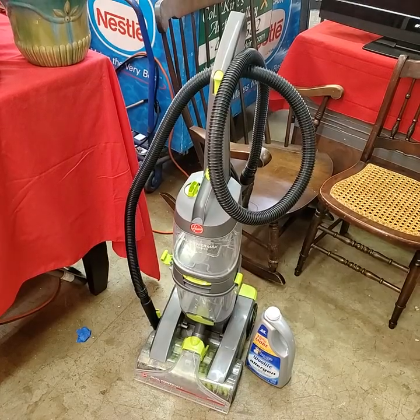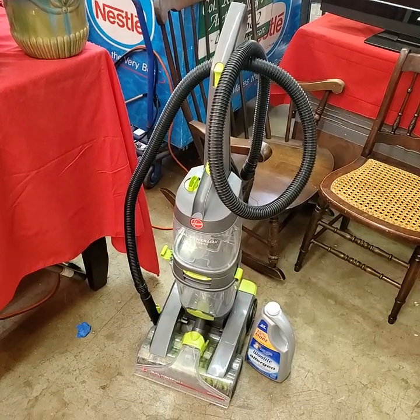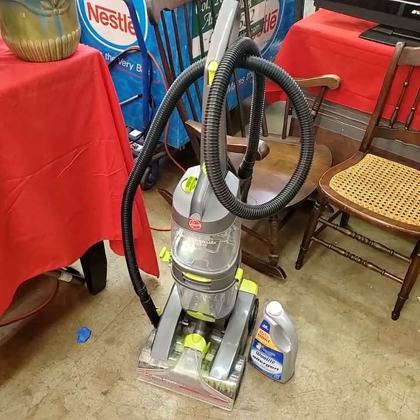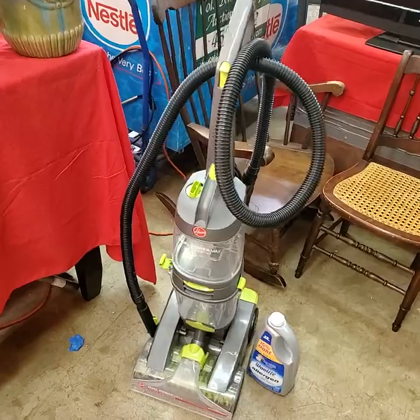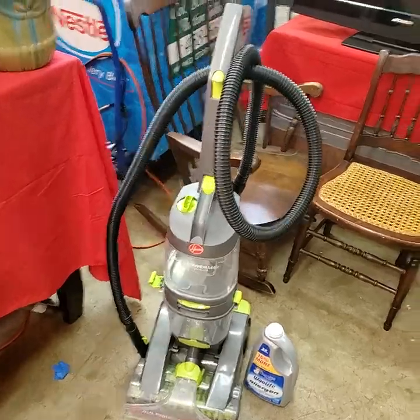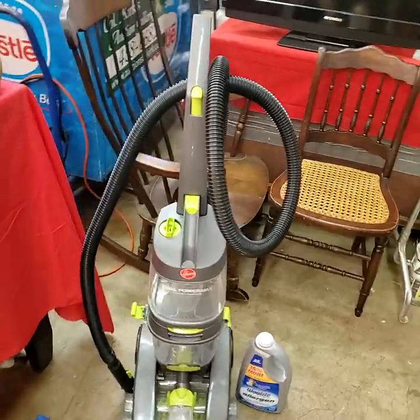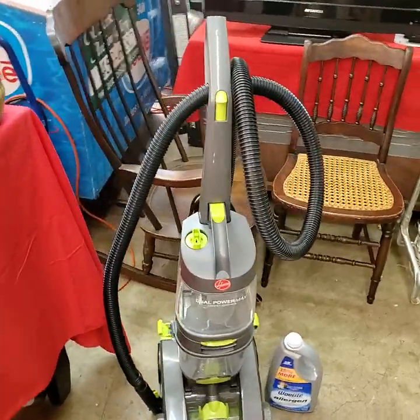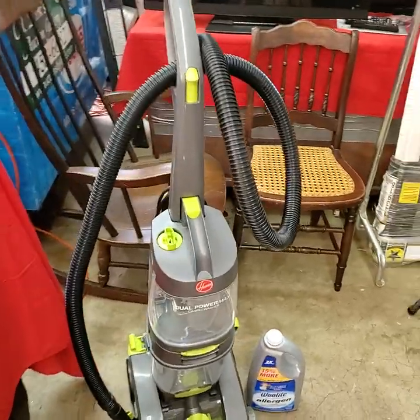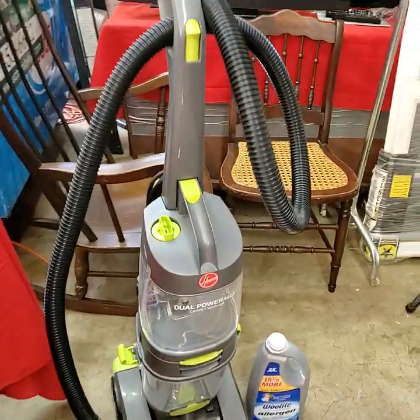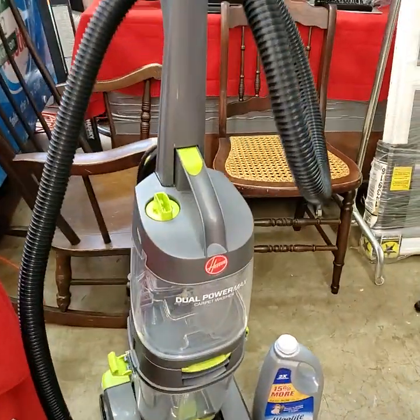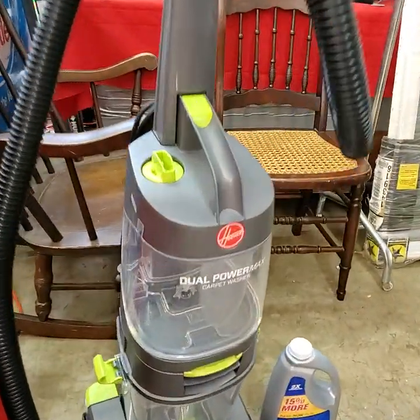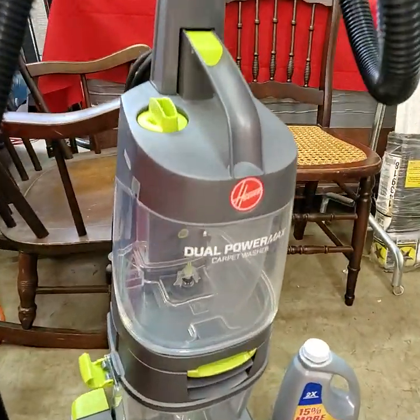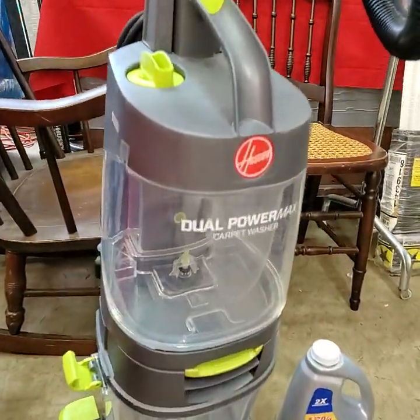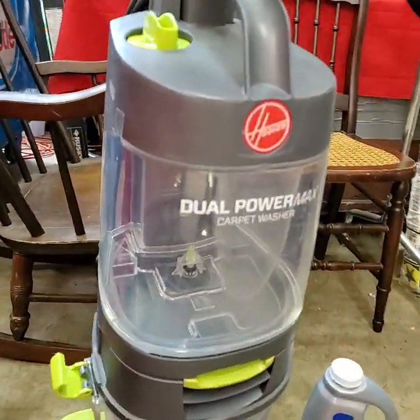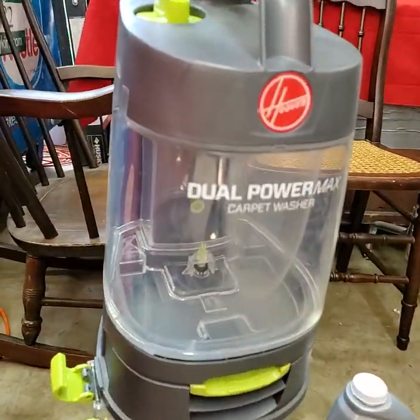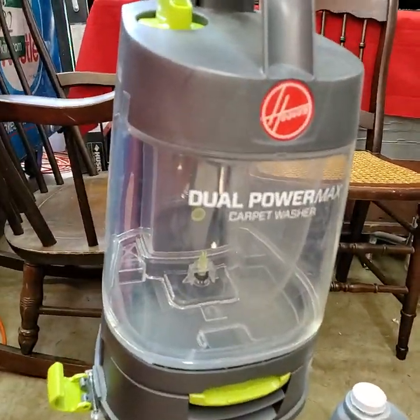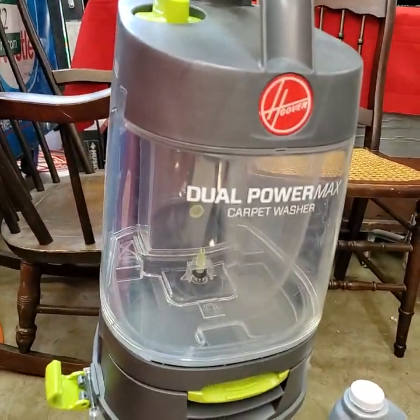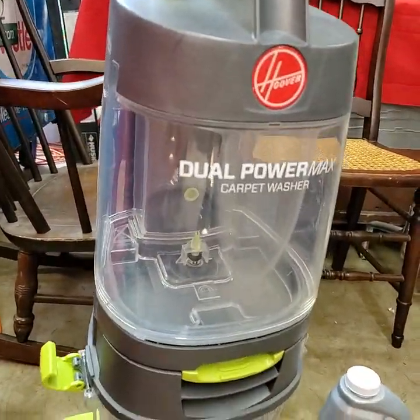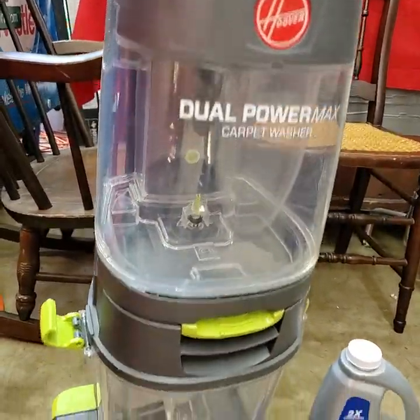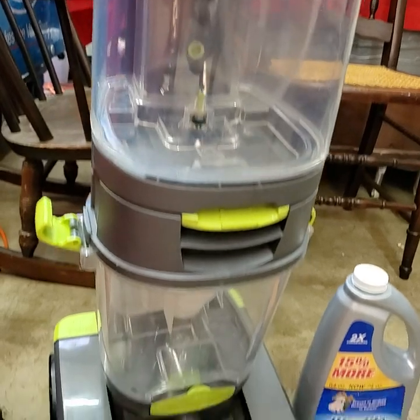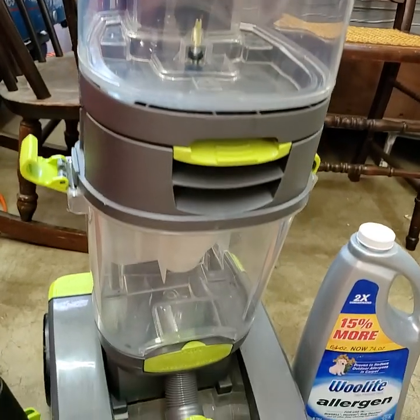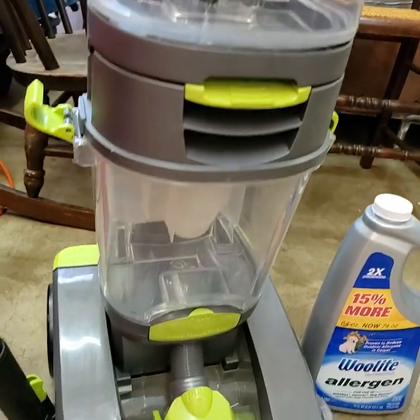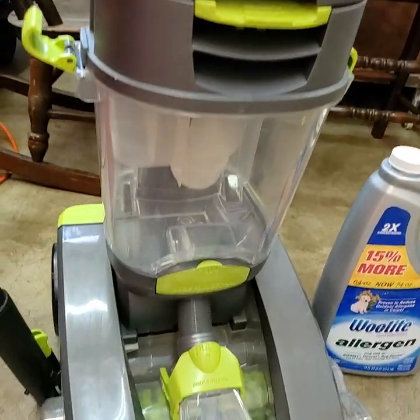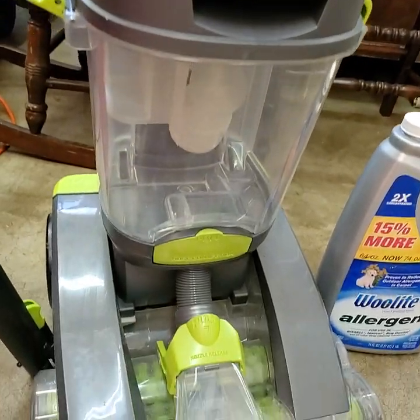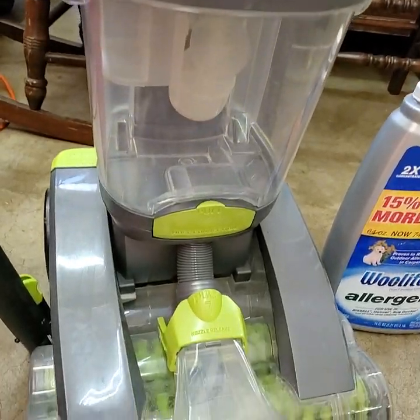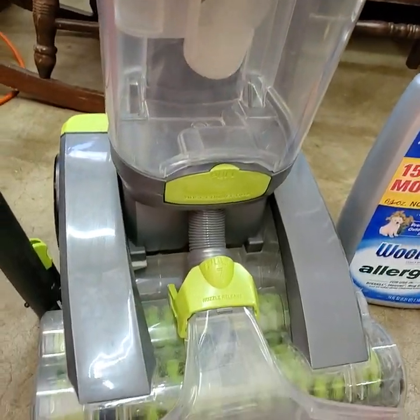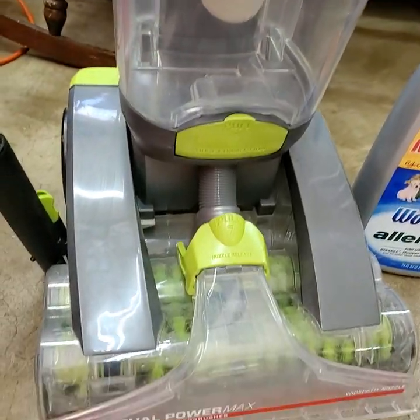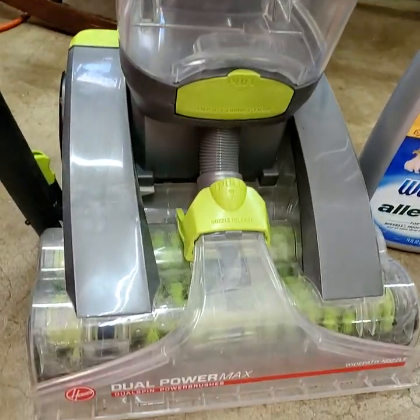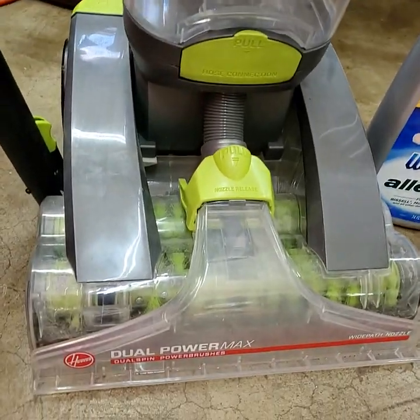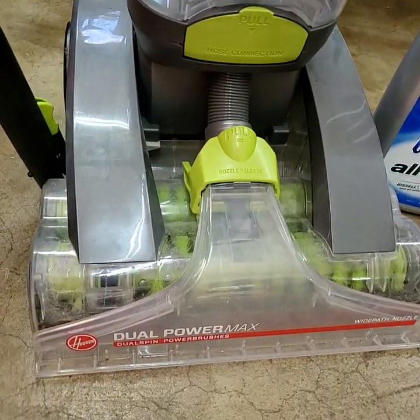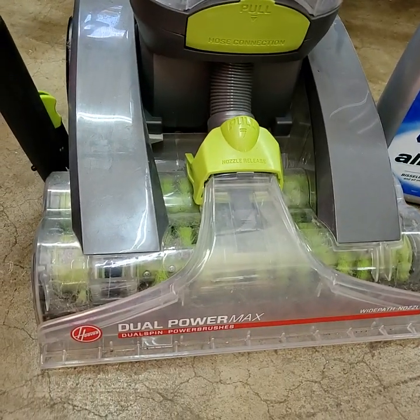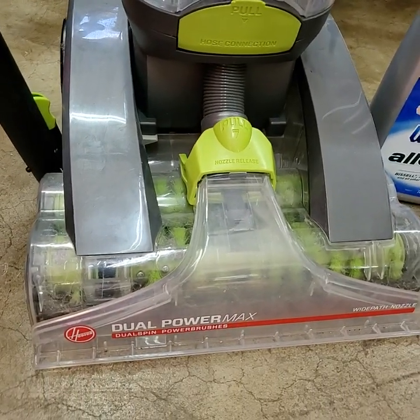Carpet shampooer — looks like a Hoover. Doesn't look like it was ever used; it is very clean.